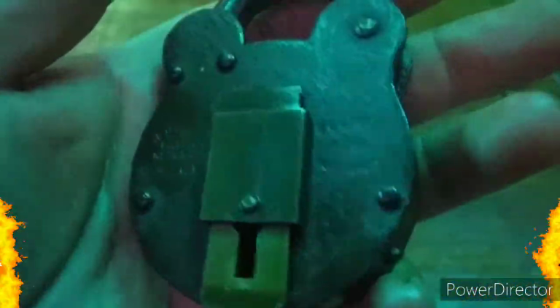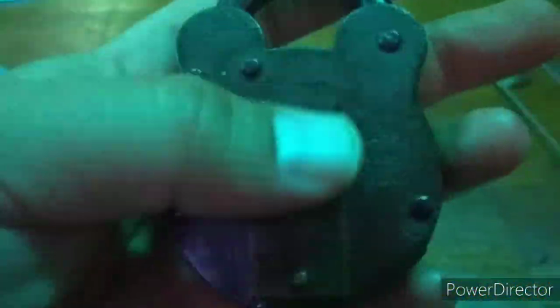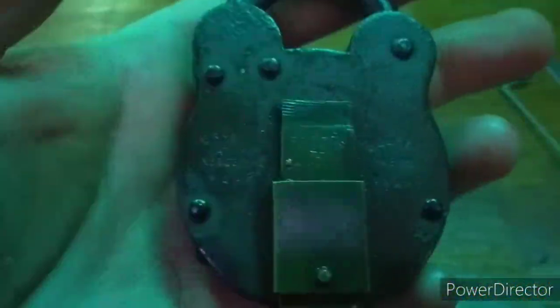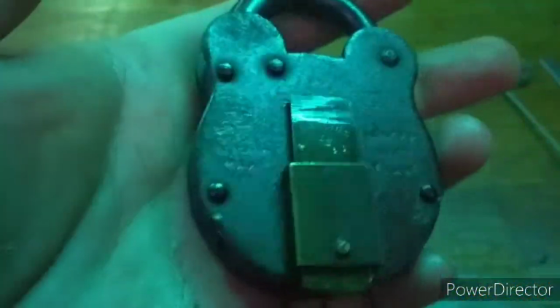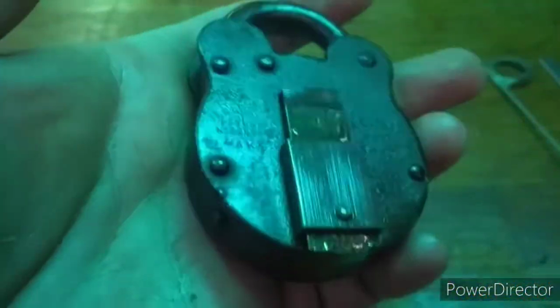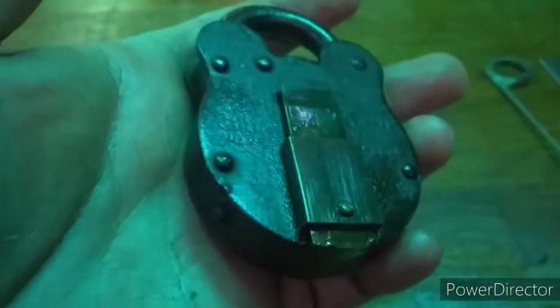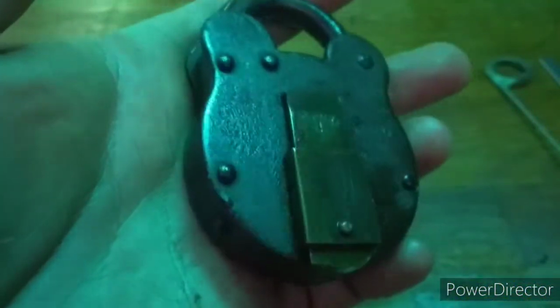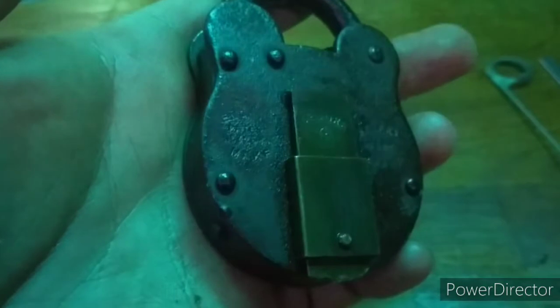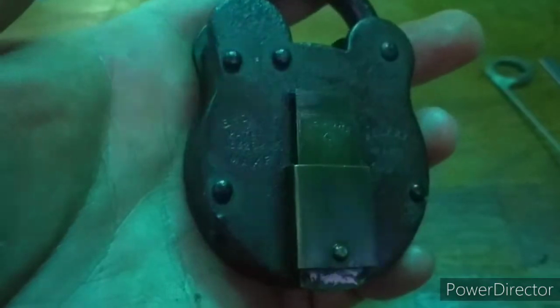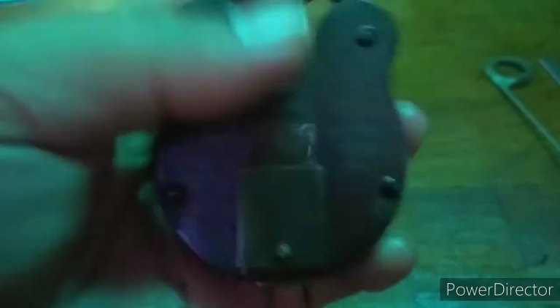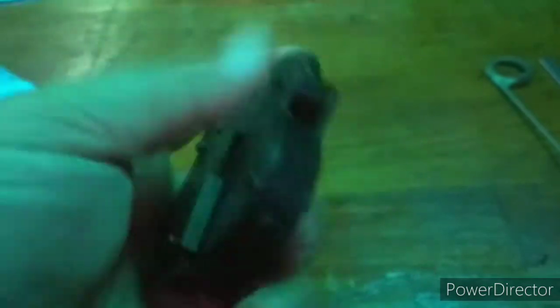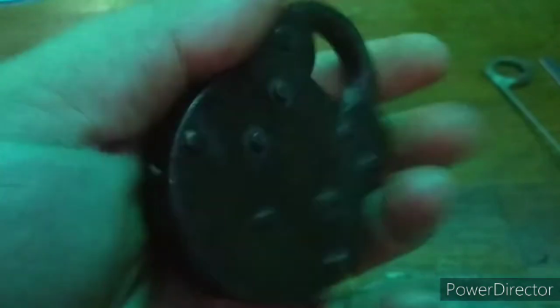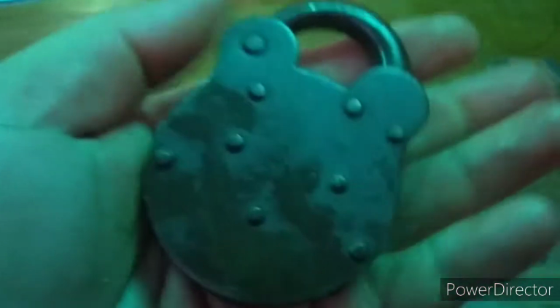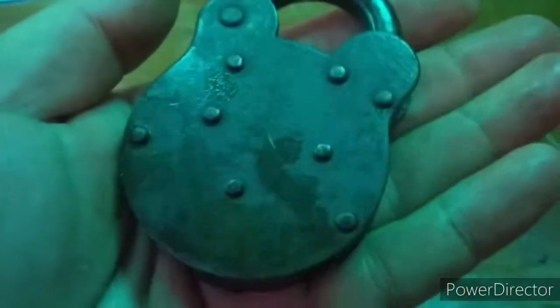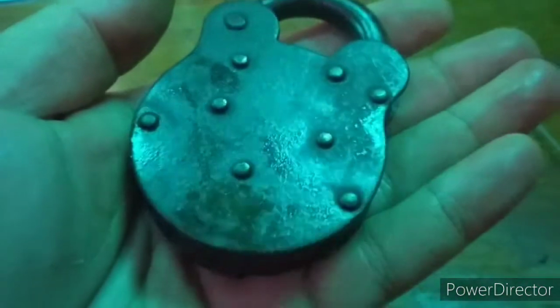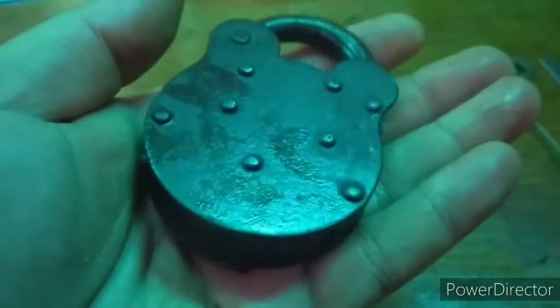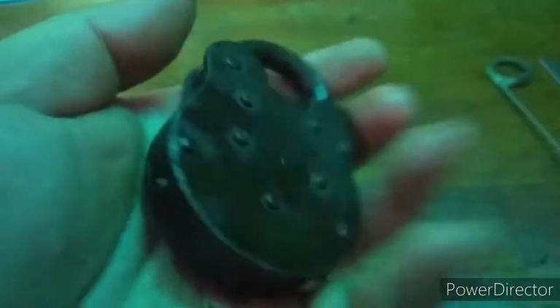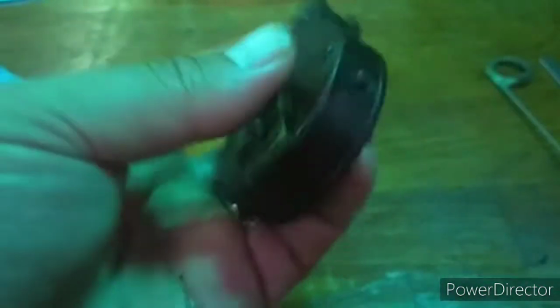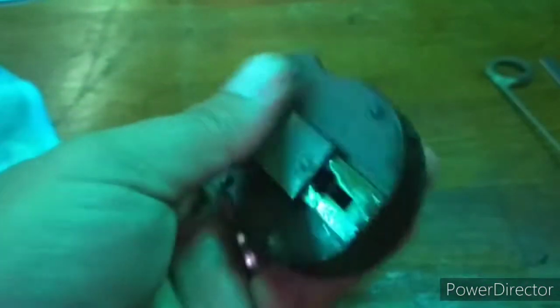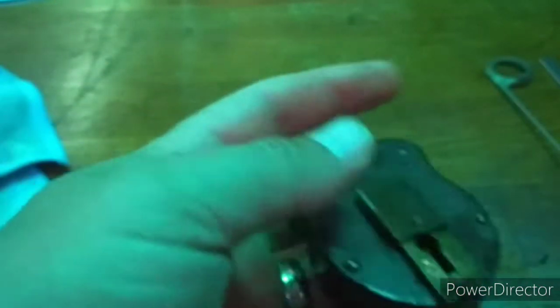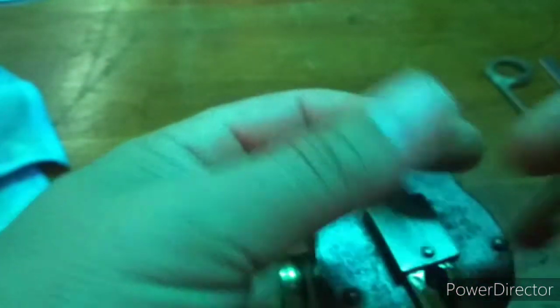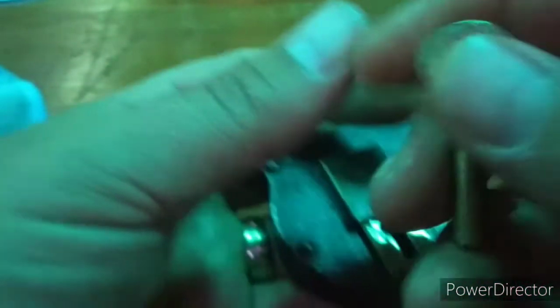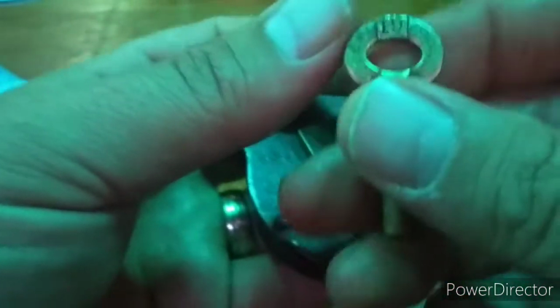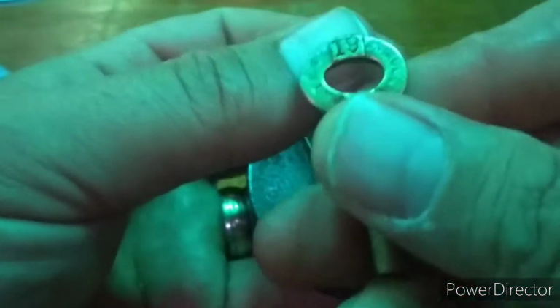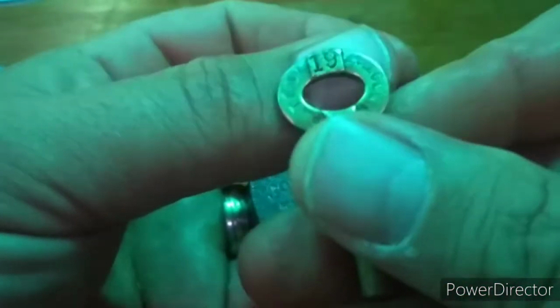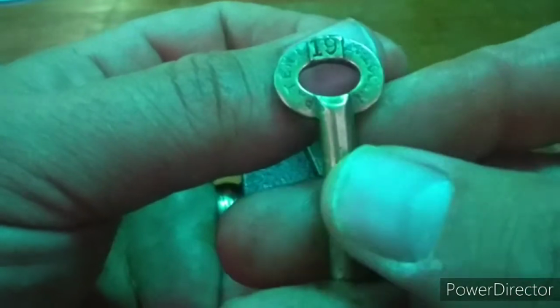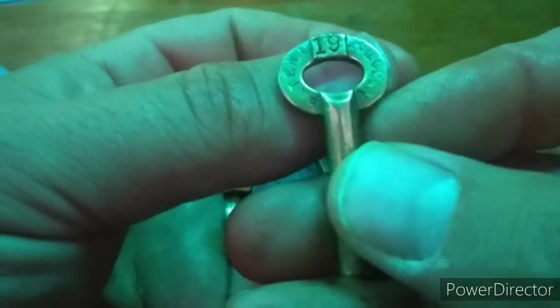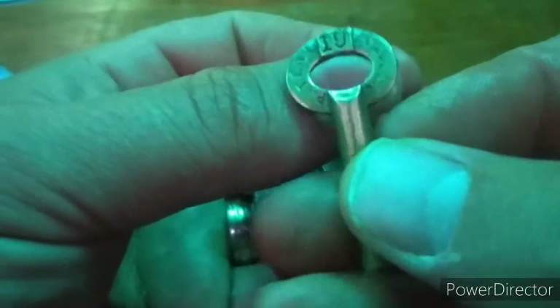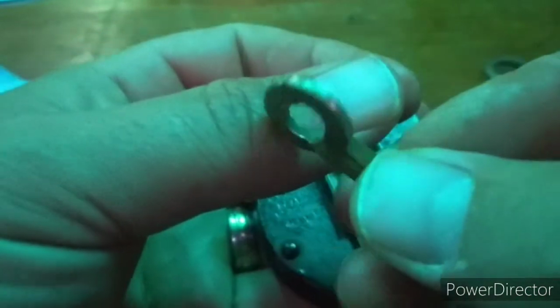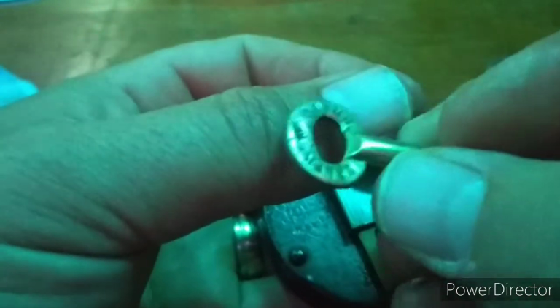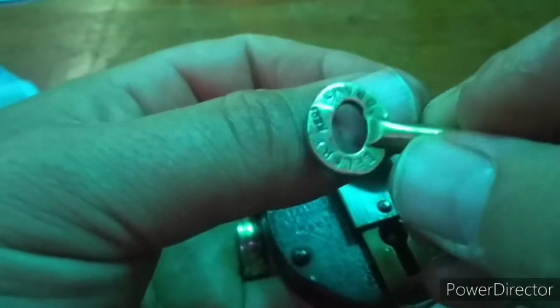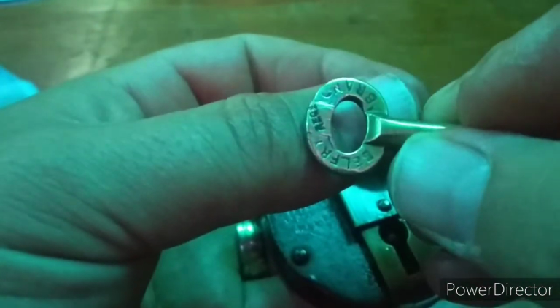Hello again everyone. Up next is an old English style padlock, manufactured by Belfry in England. I even have the original key.